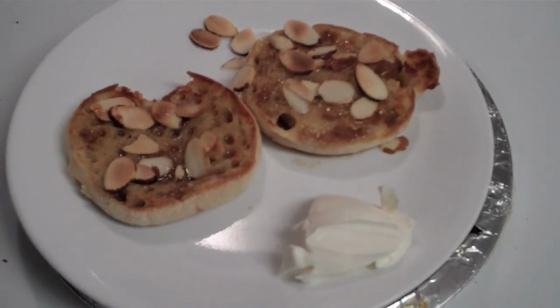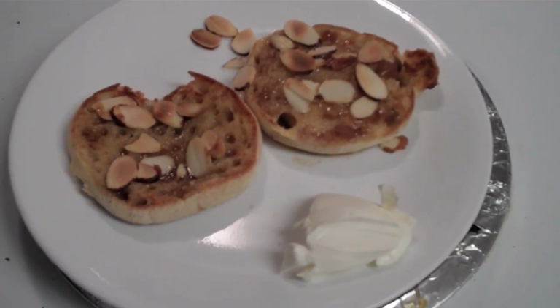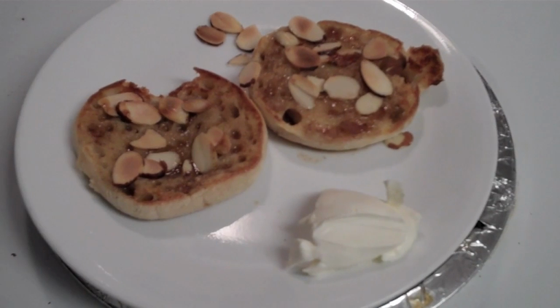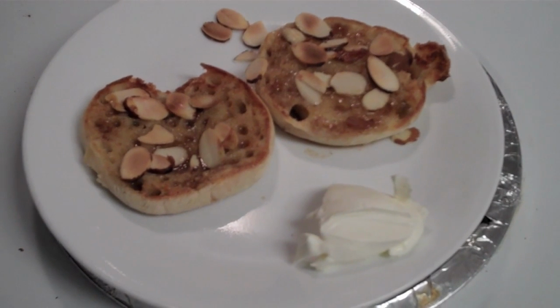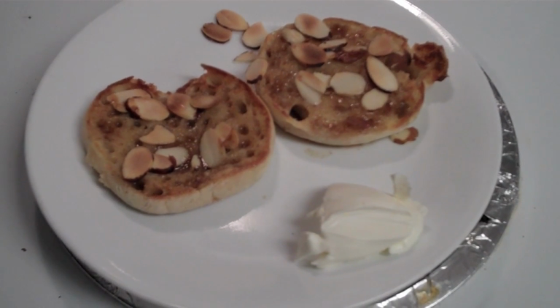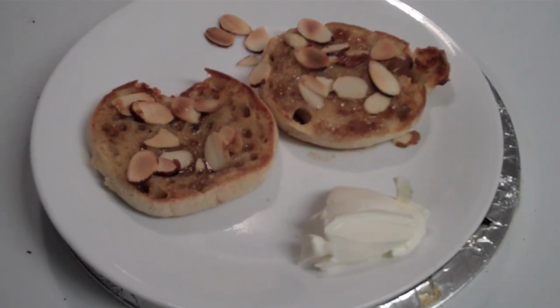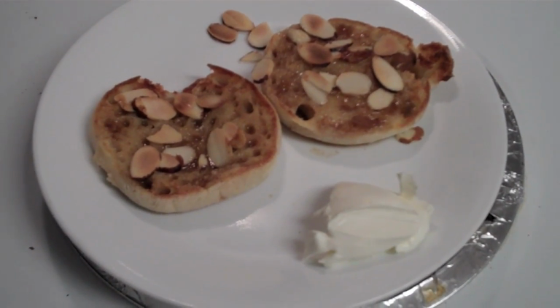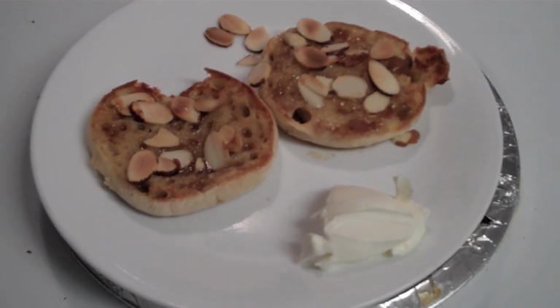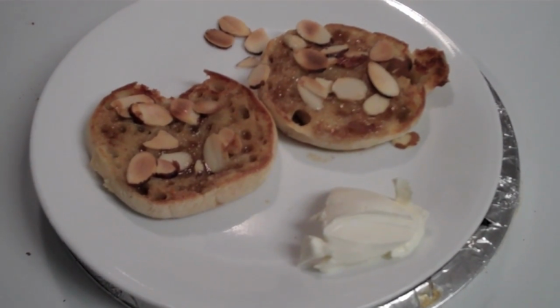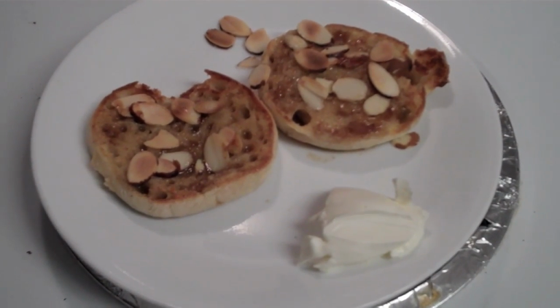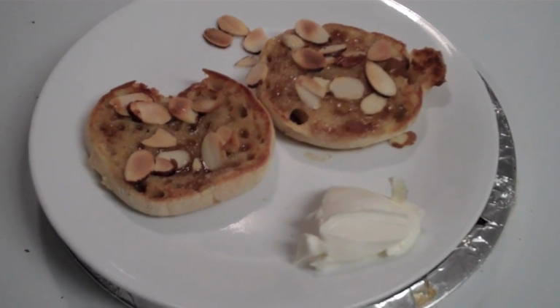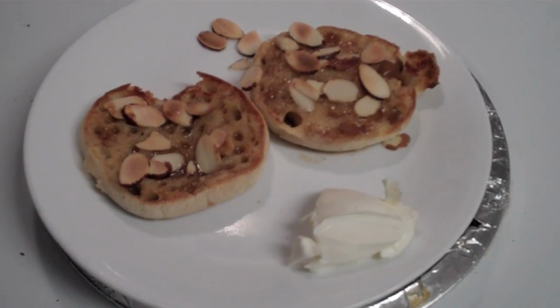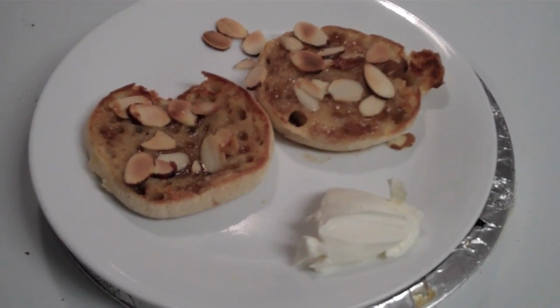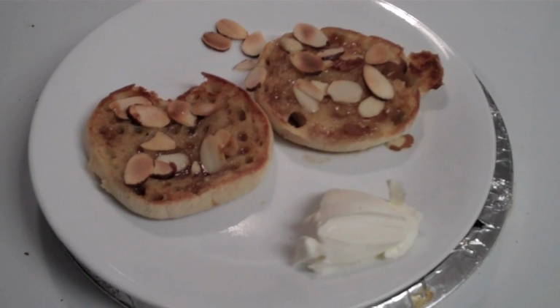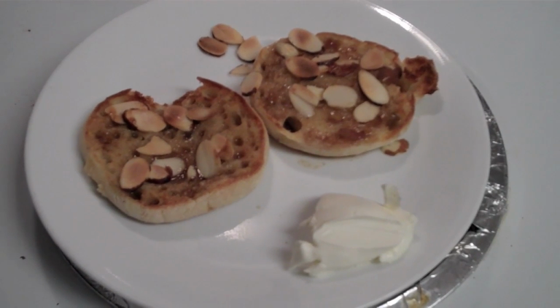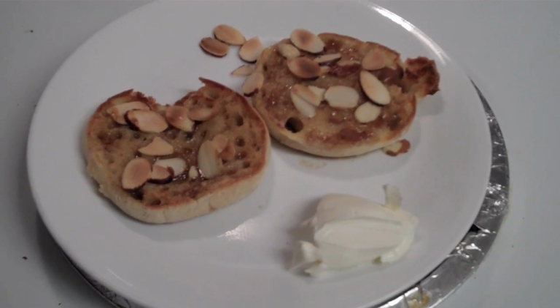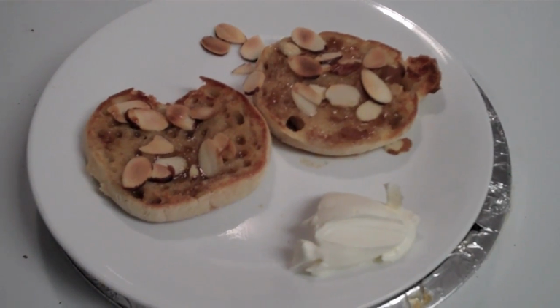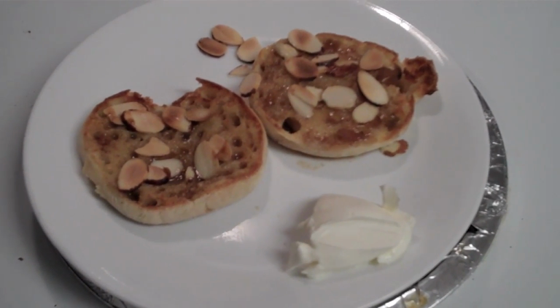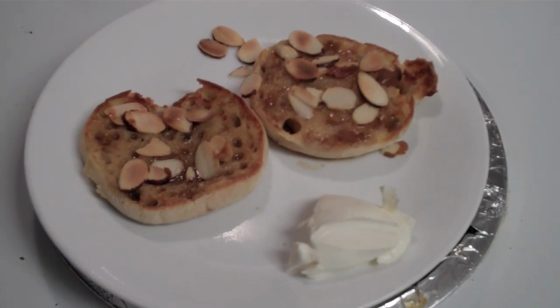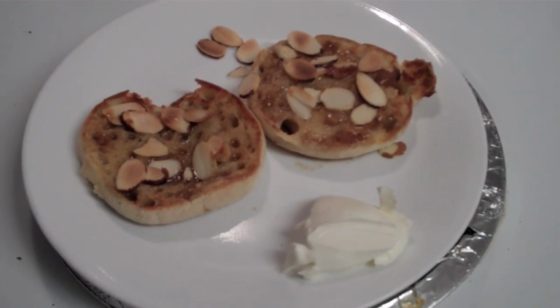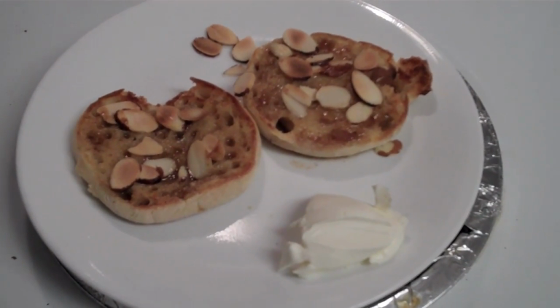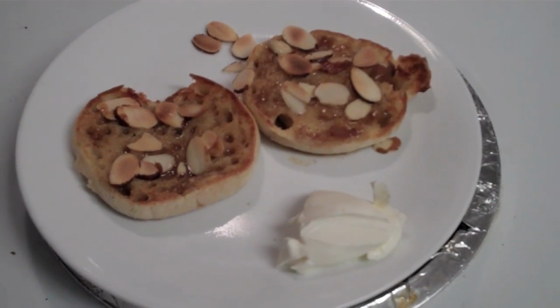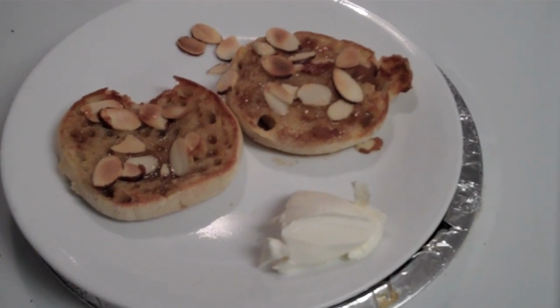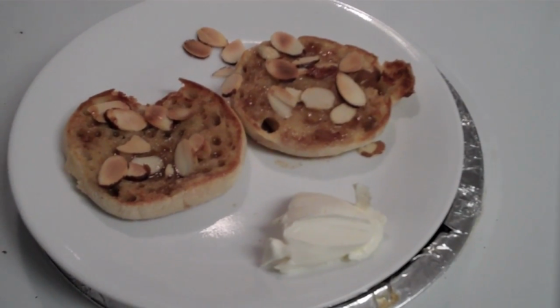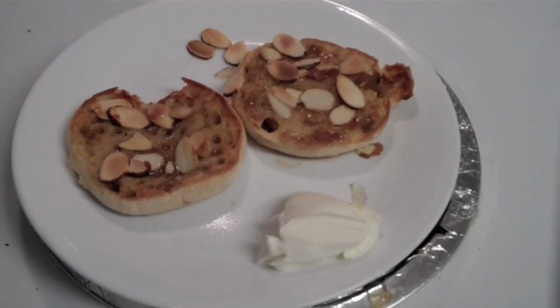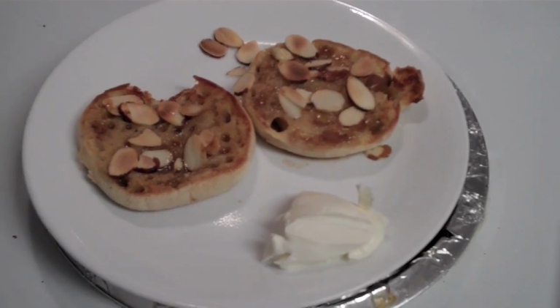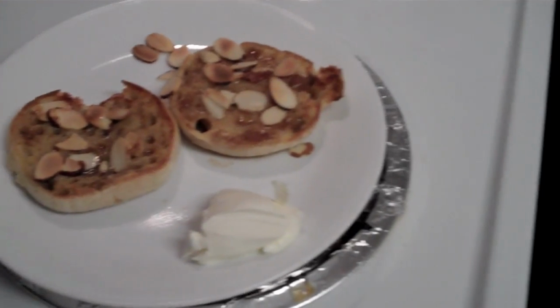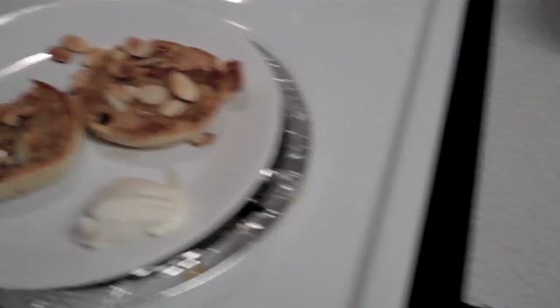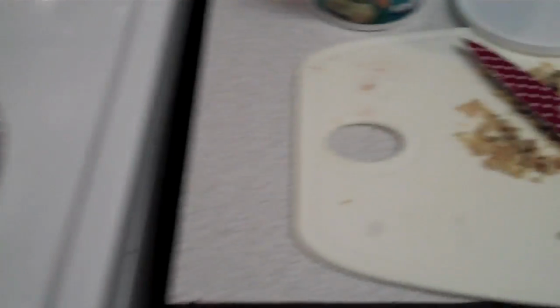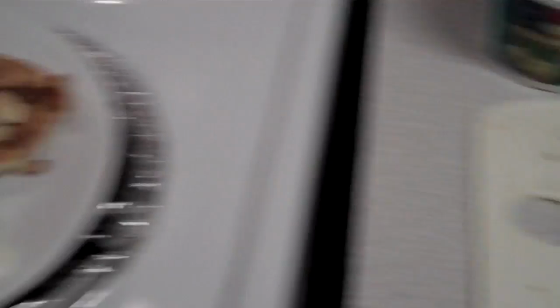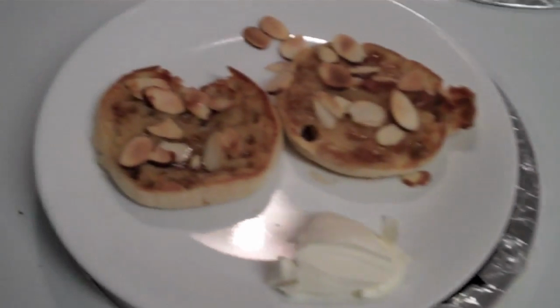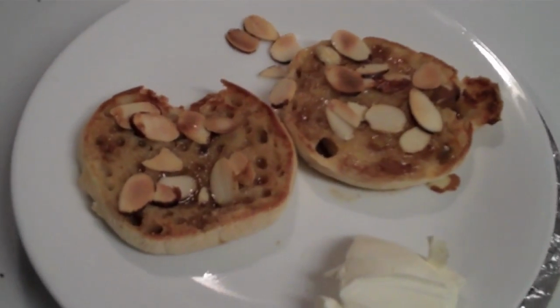Voila! Cream cheese on the side. This is my first version — this is called an almond nut muff — and it's delicious. The second version I'm going to do is where you pretty much do the same thing.